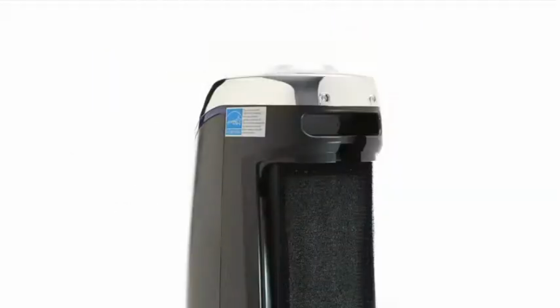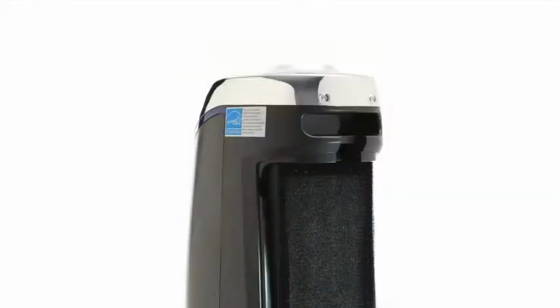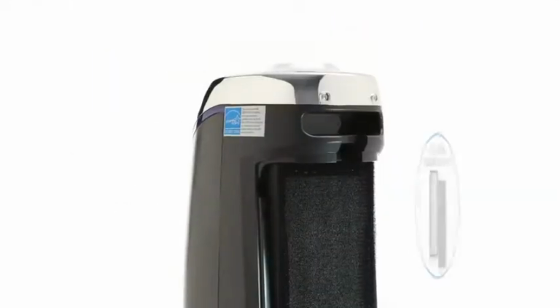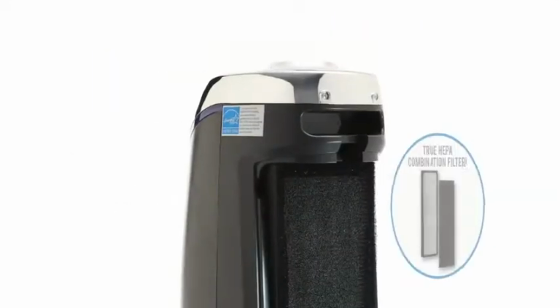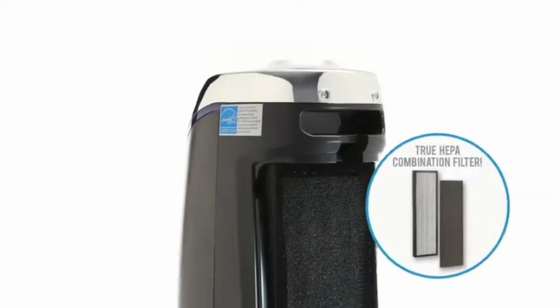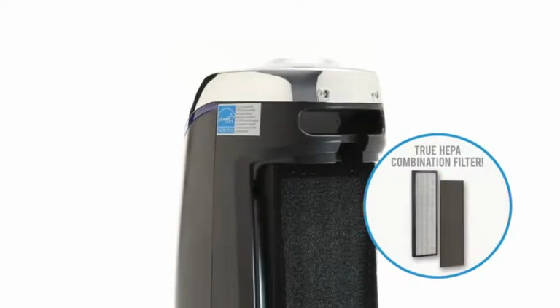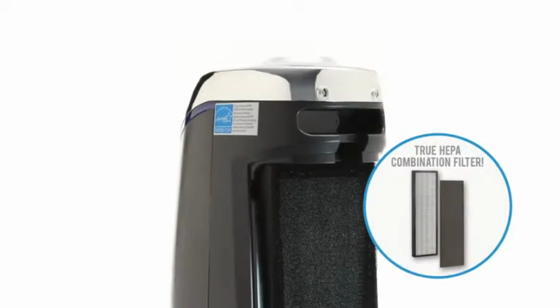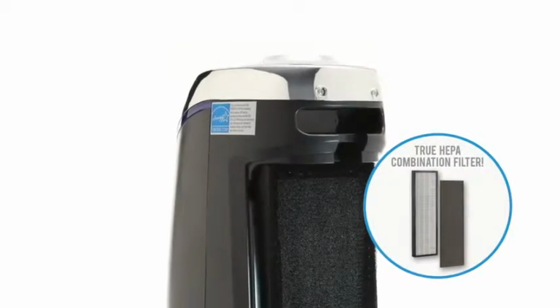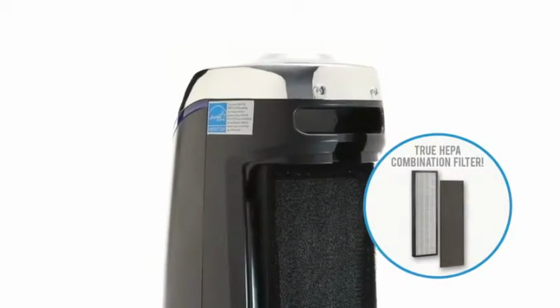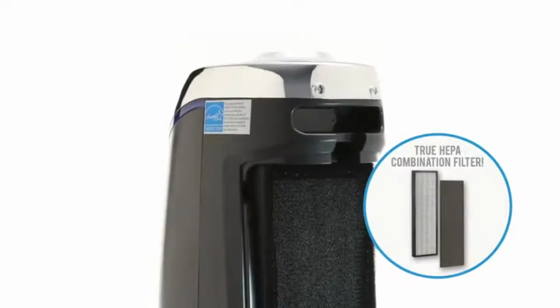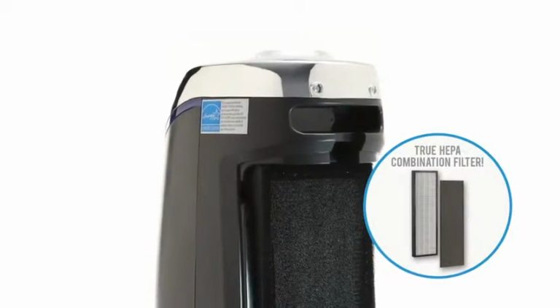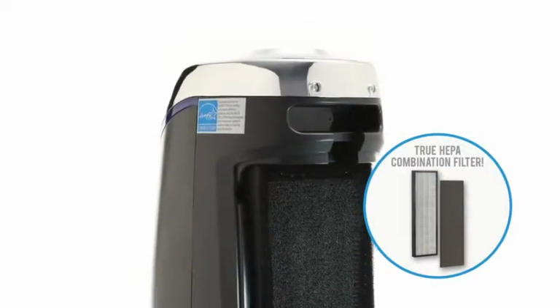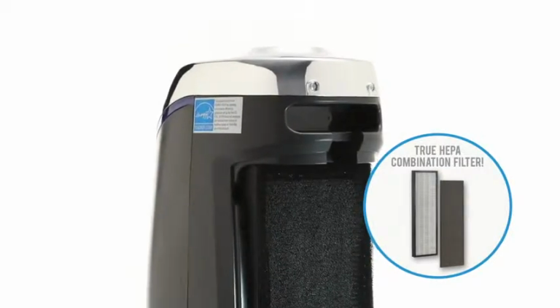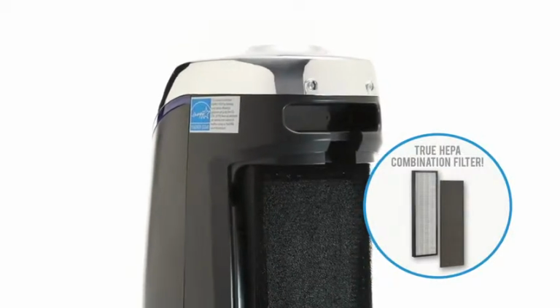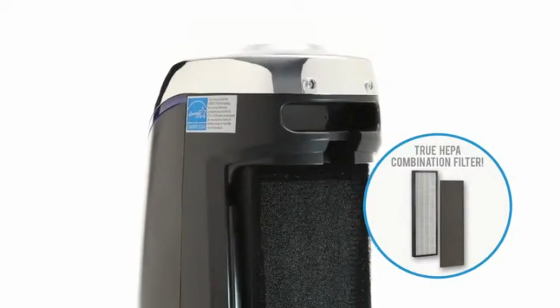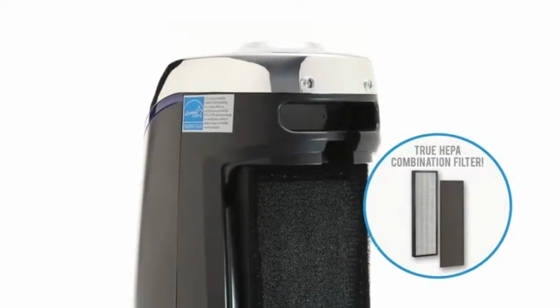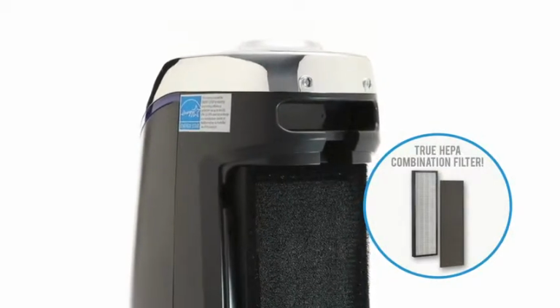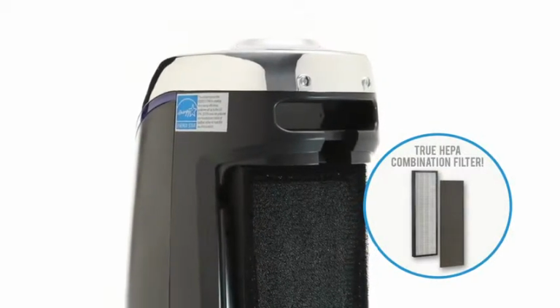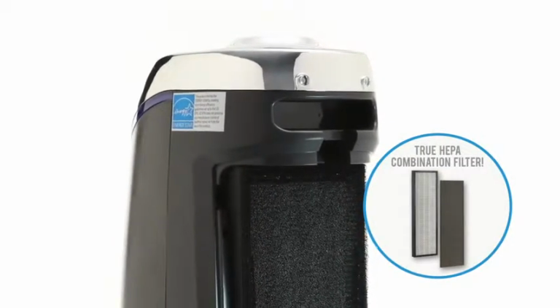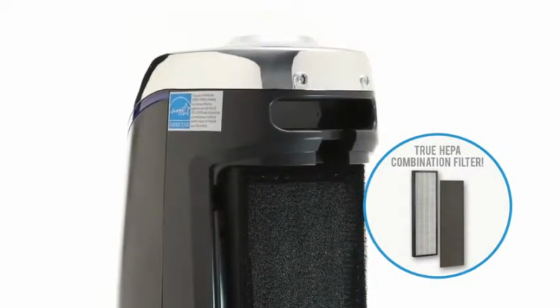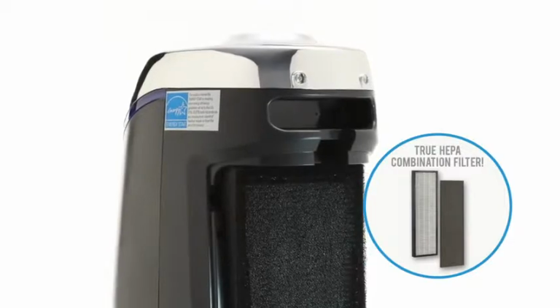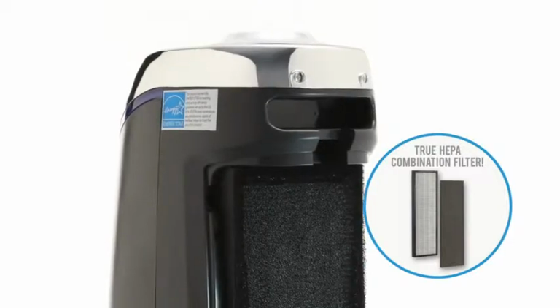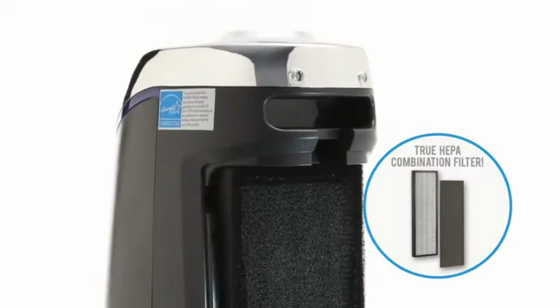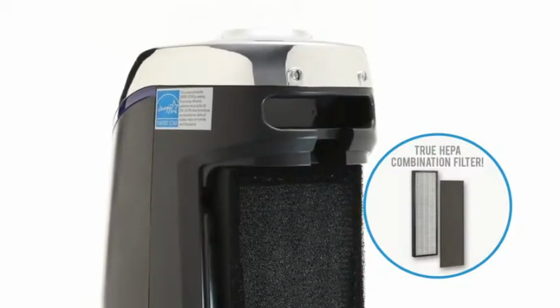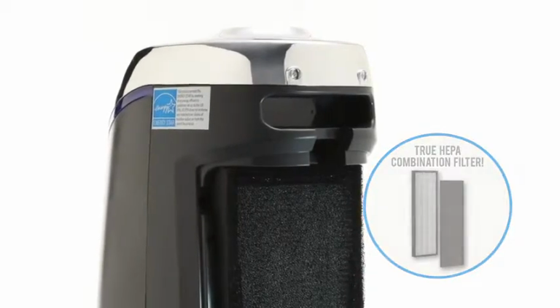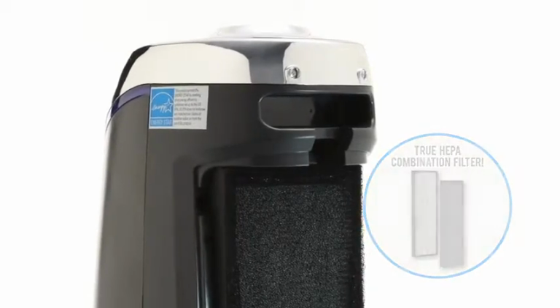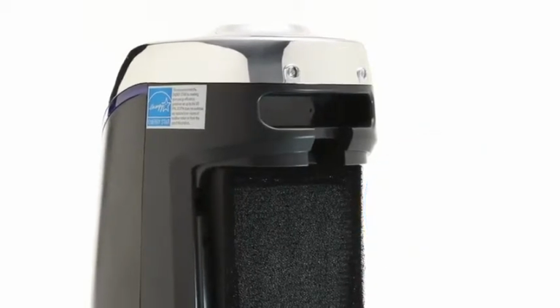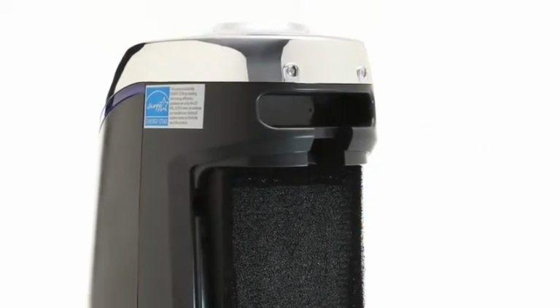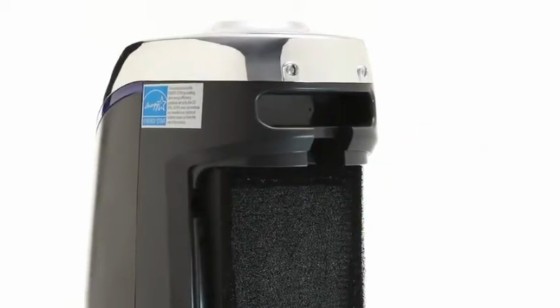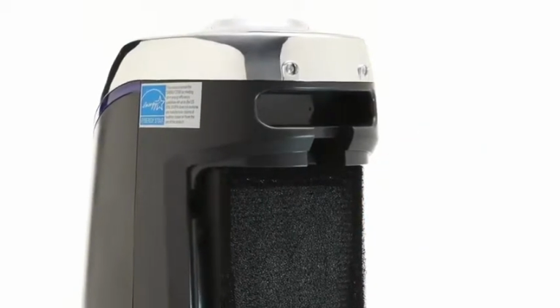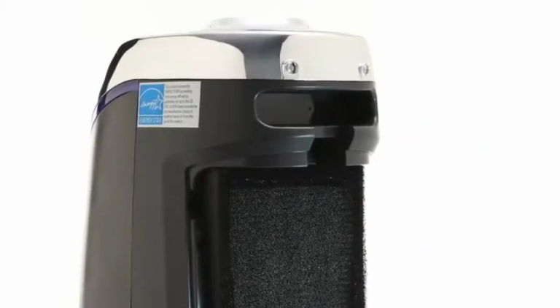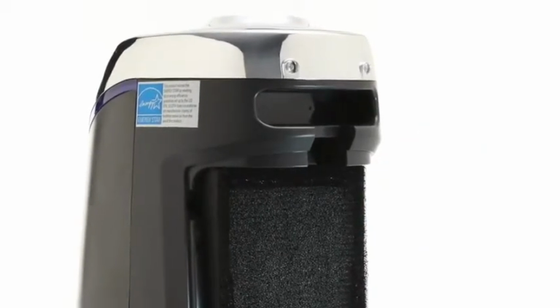A true HEPA combination filter captures up to 99.97% of airborne particles as small as 0.3 microns, including dust mites, debris, mold spores, pollen, and pet dander.